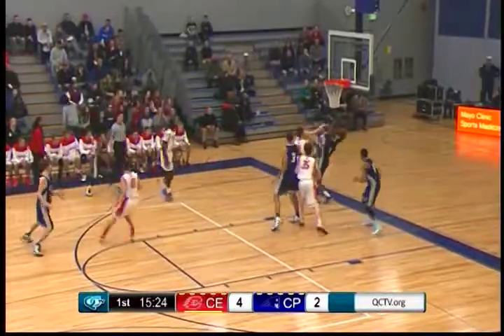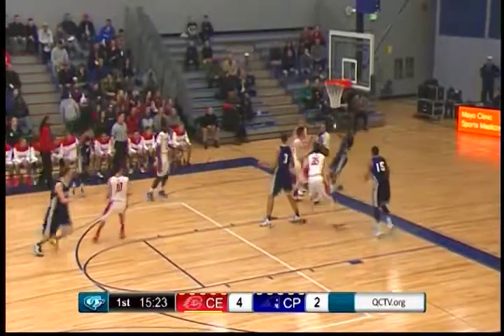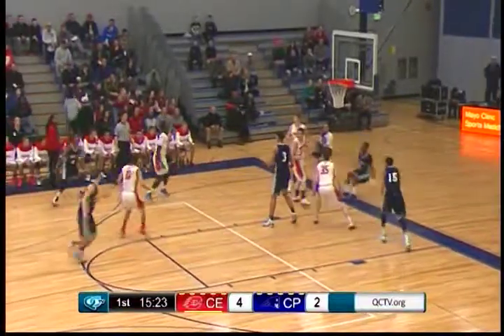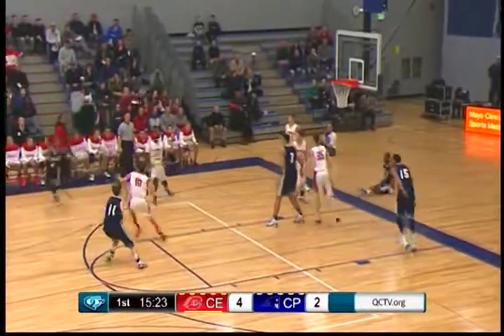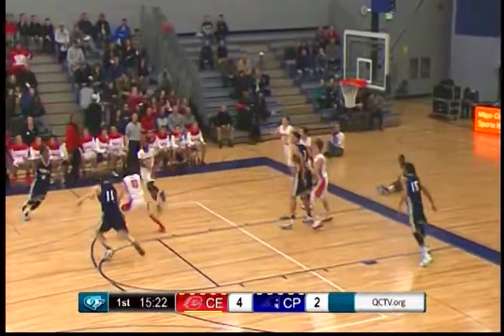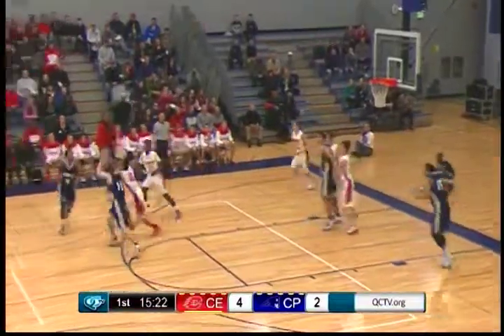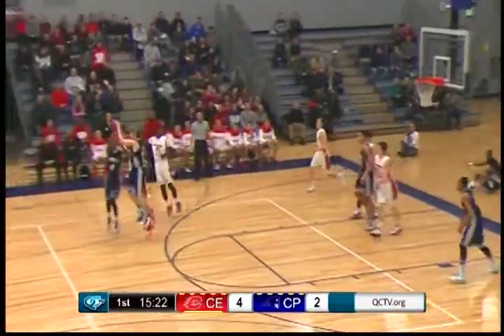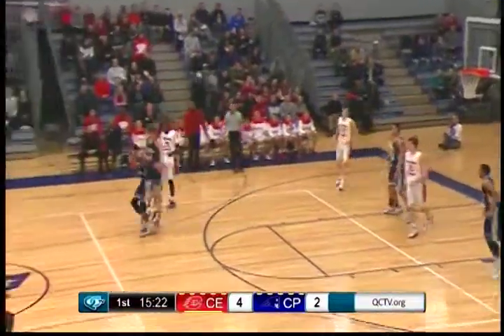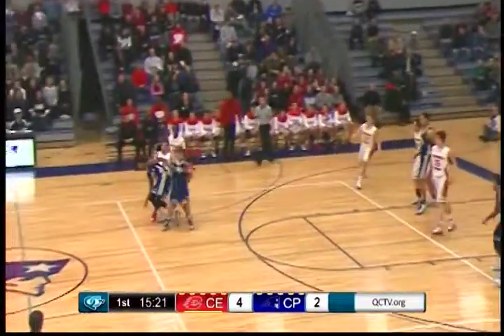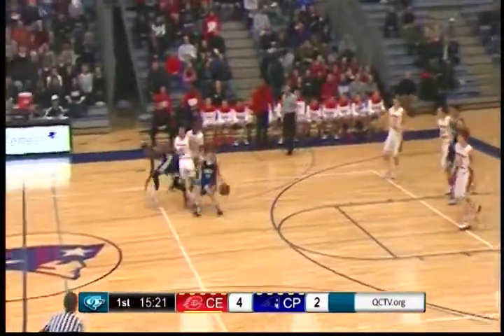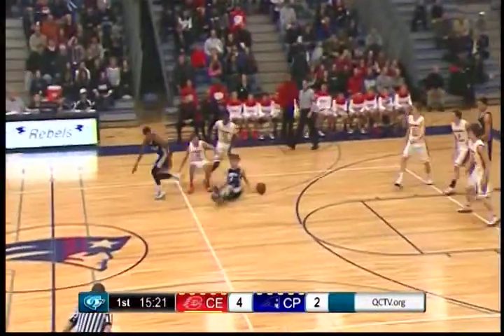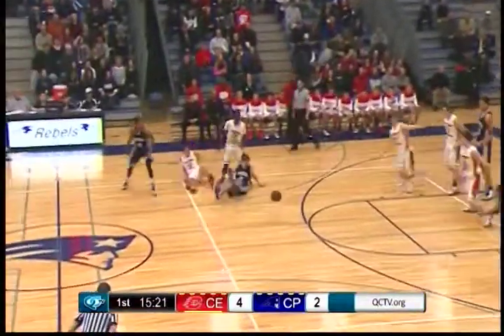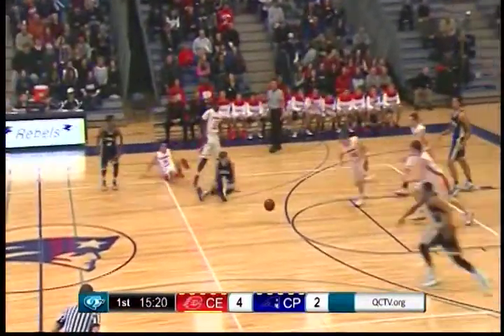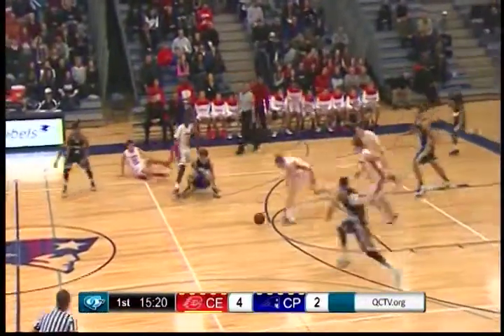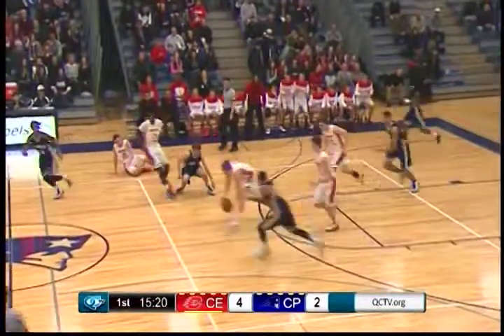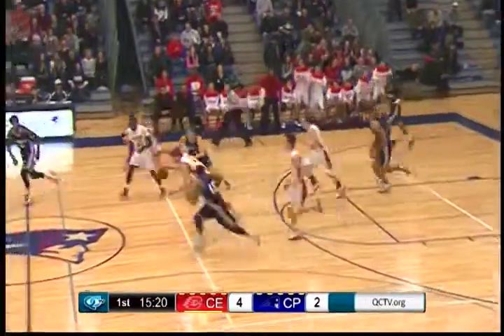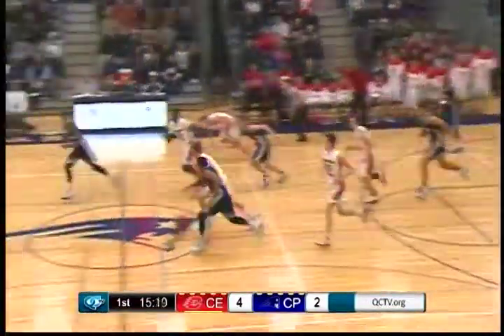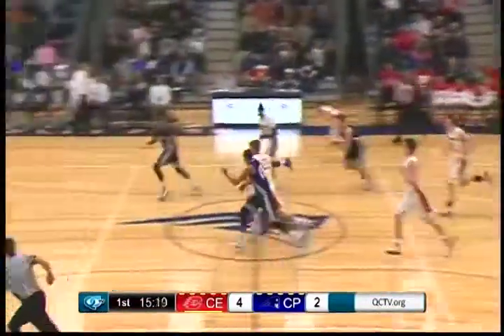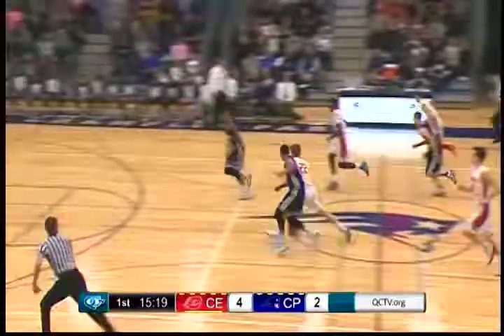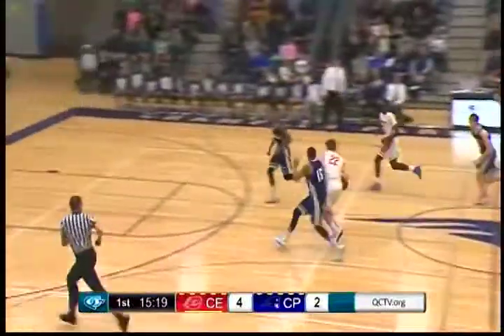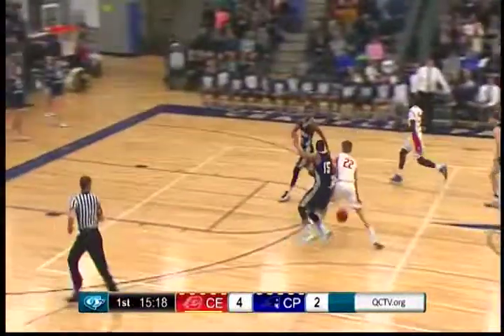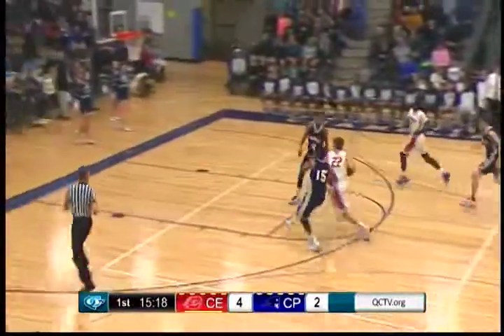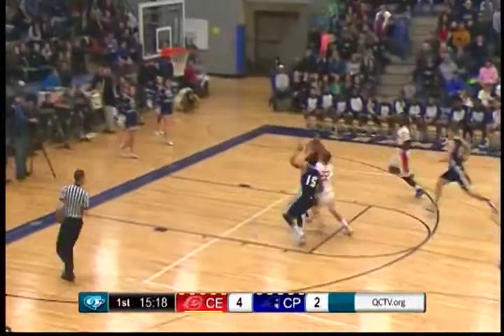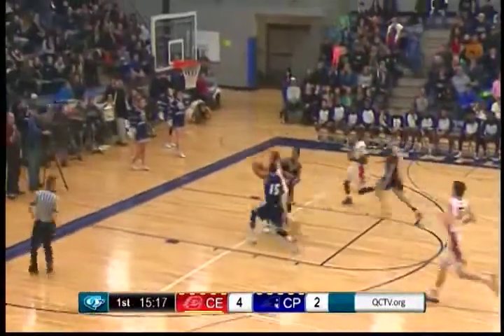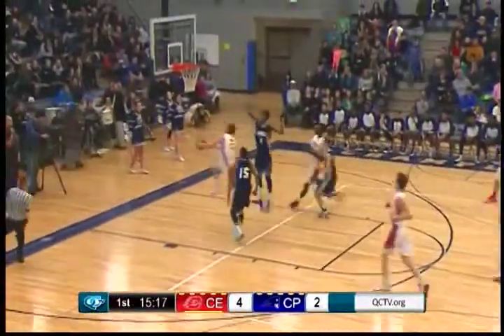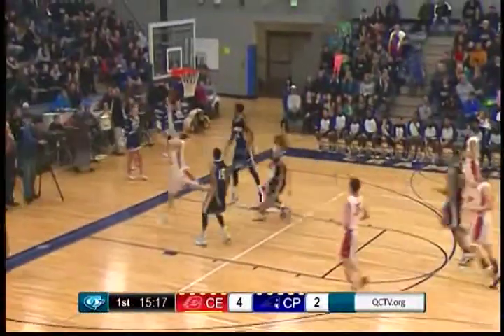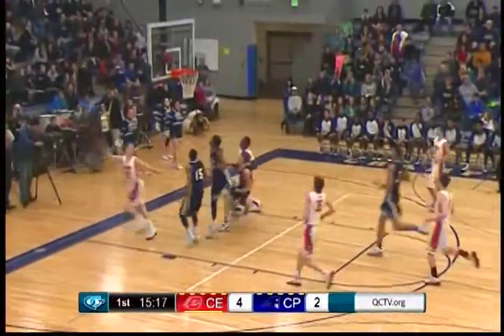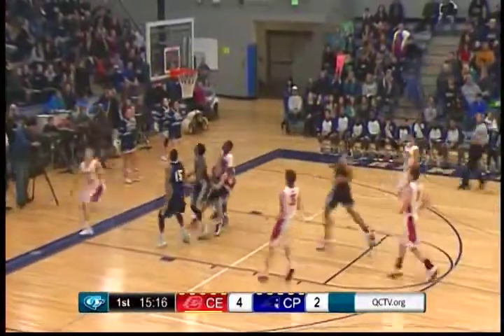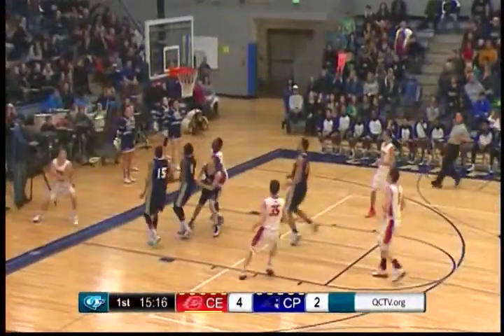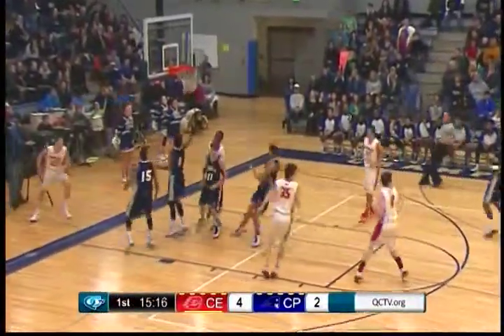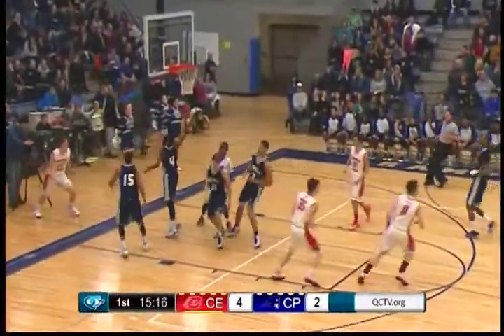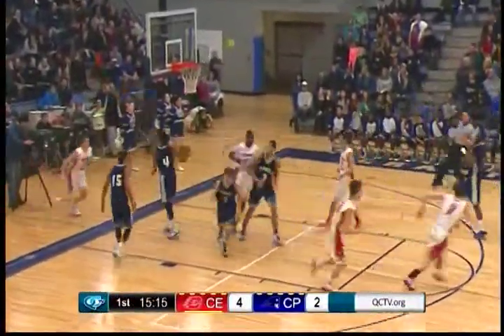Here you see a rebound by Marty Hill. Aaron Kleppner finds the loose ball, and Tyler Peterson is able to maintain possession for an easy layup.